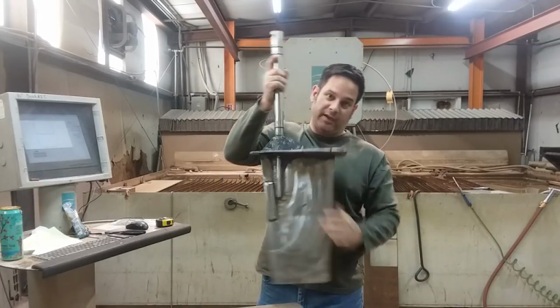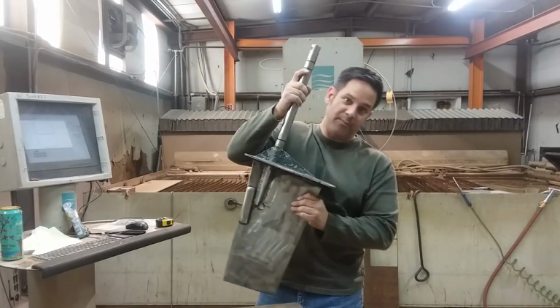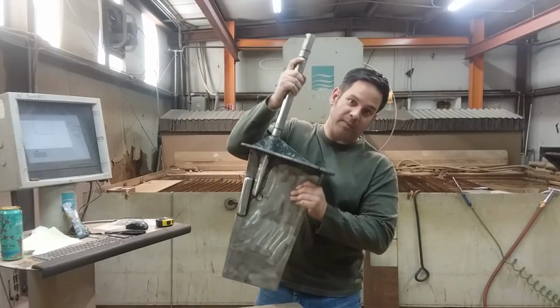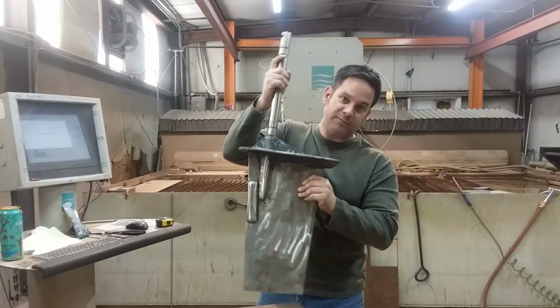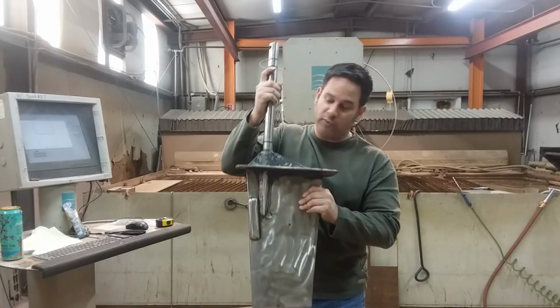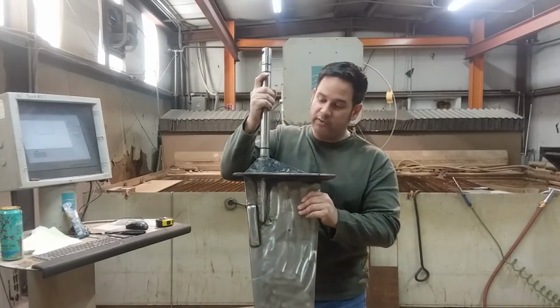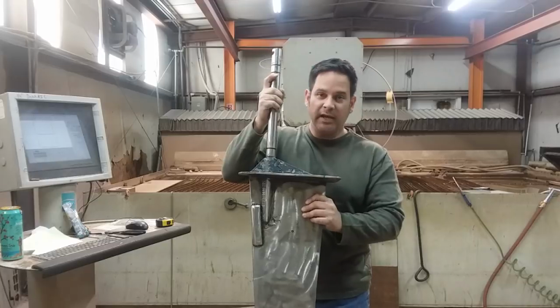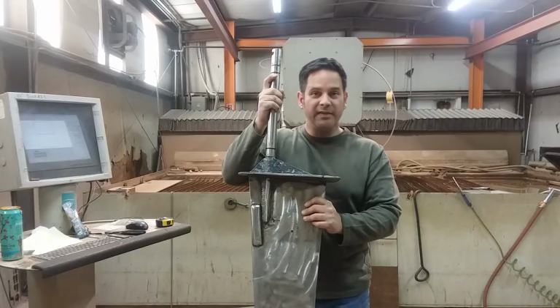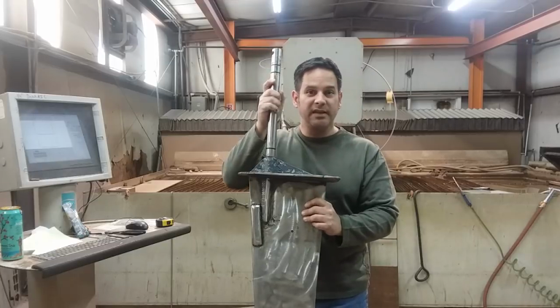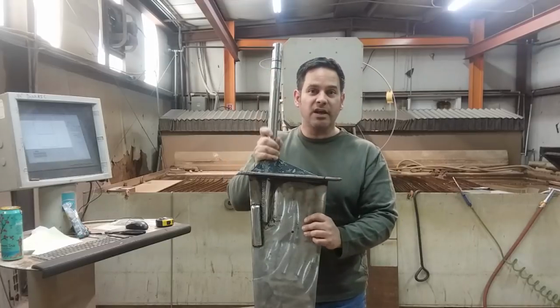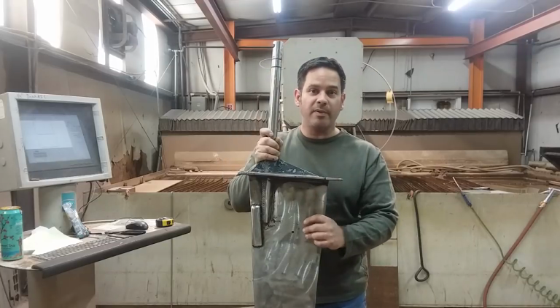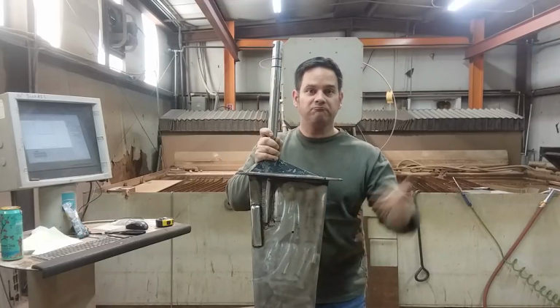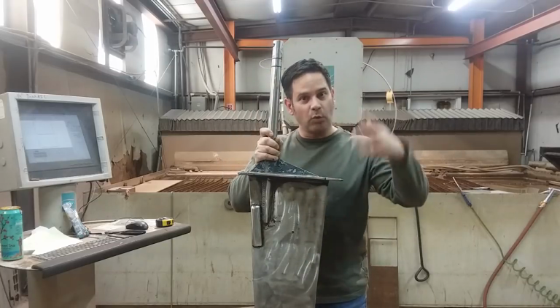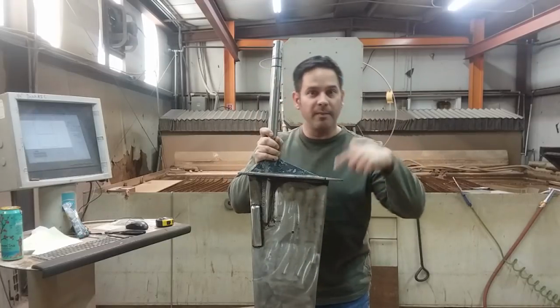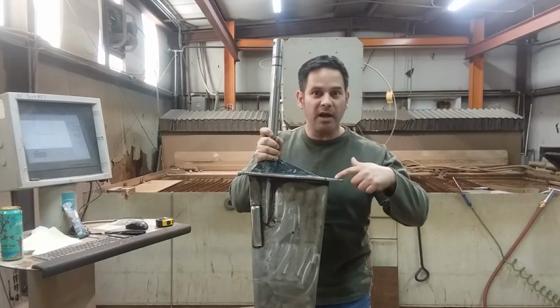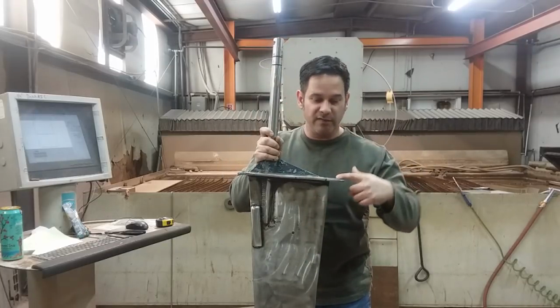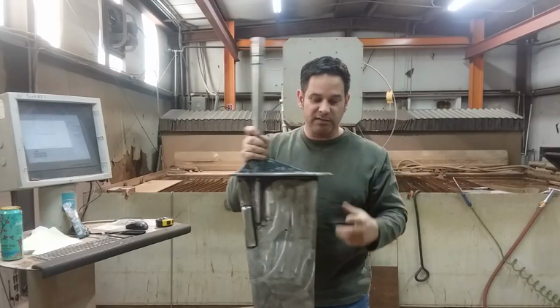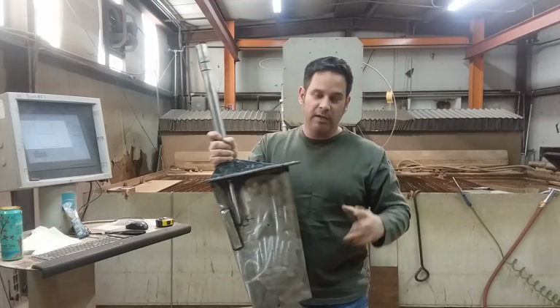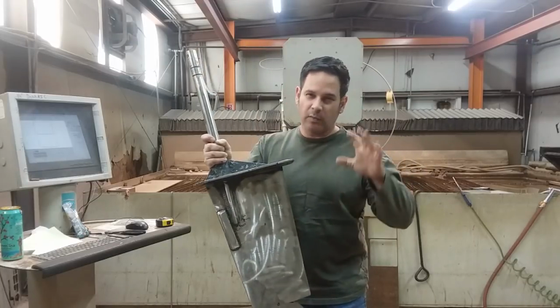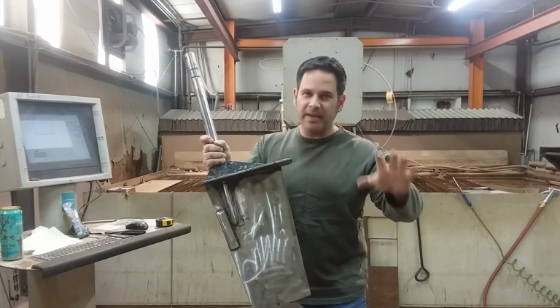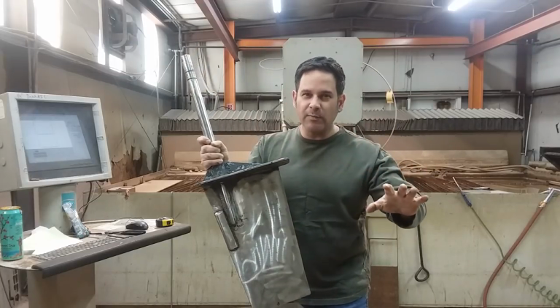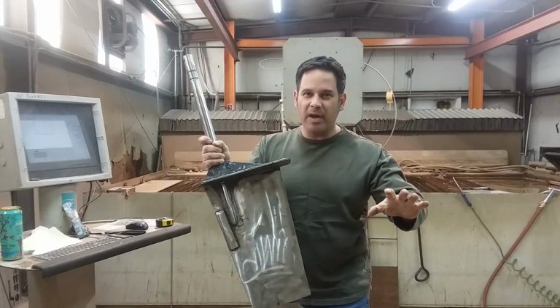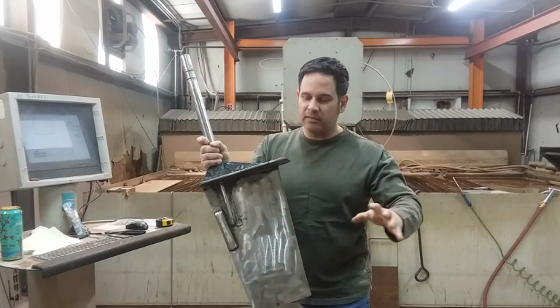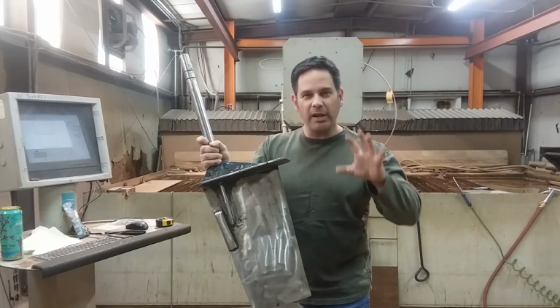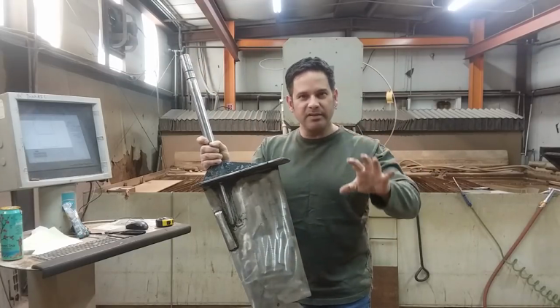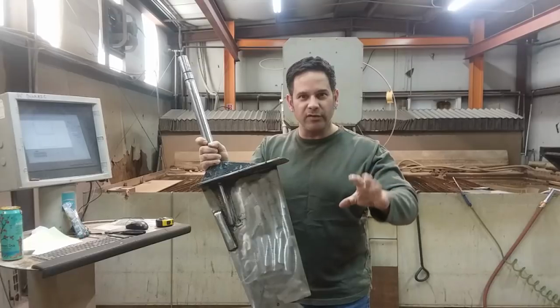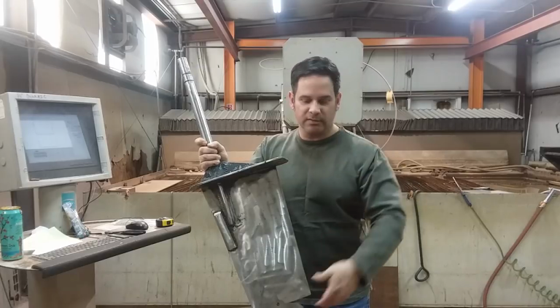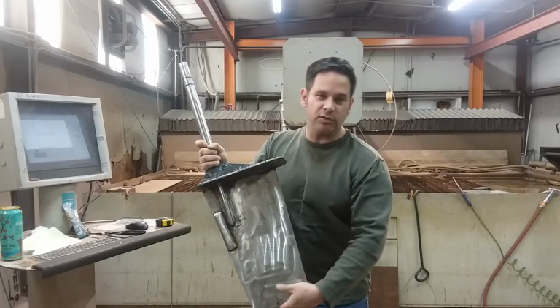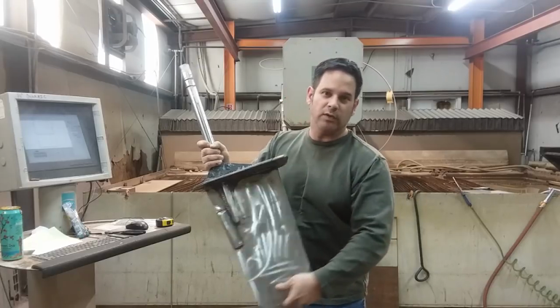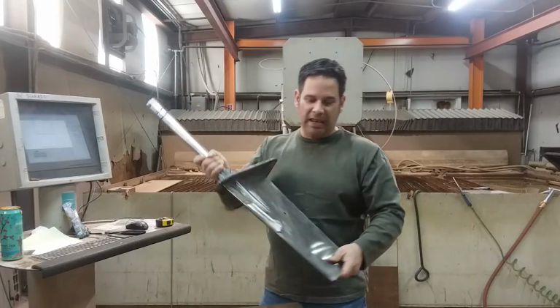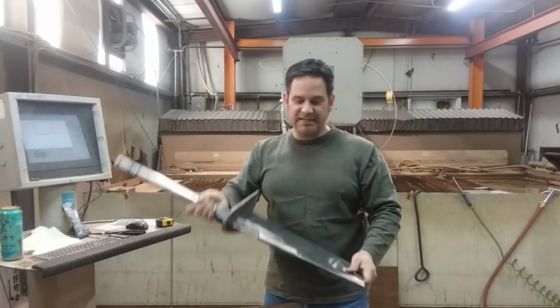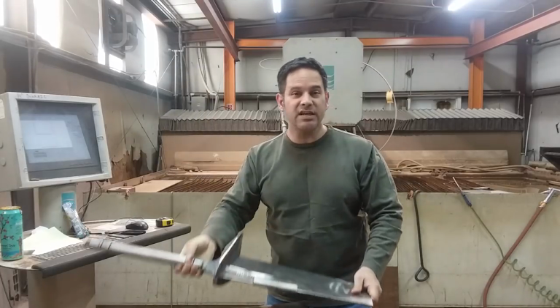The client brought me this boat rudder and they said they need a copy. So we're going to make a copy of this — make it a little bit better and a little bit different. So let's get to cutting.